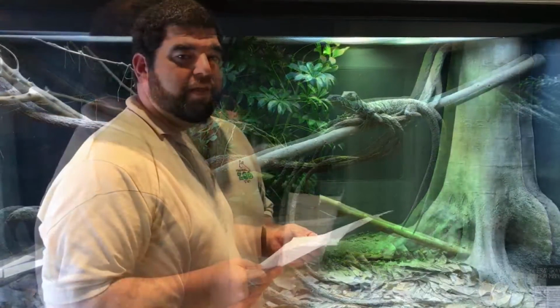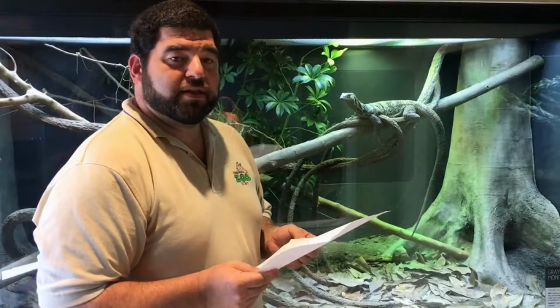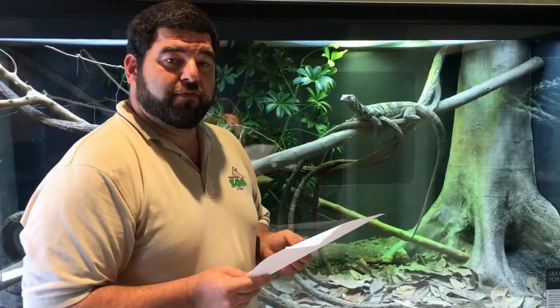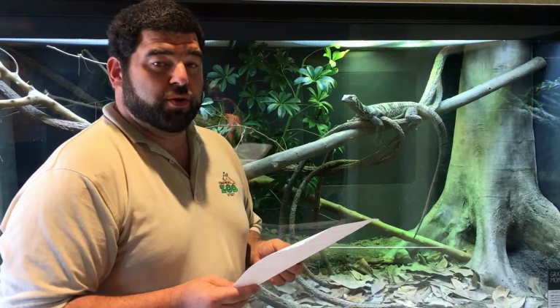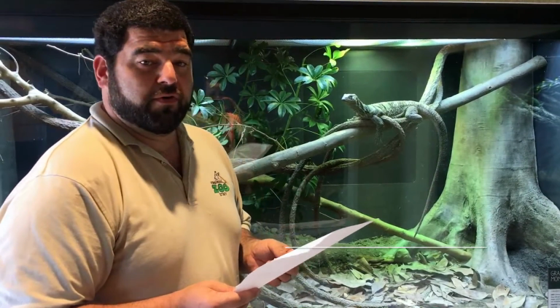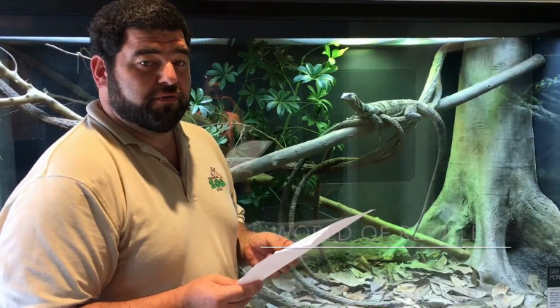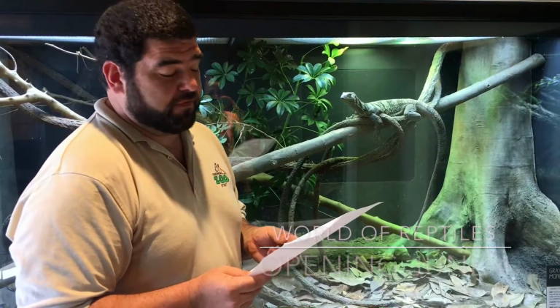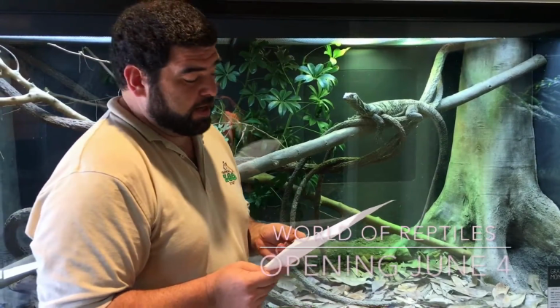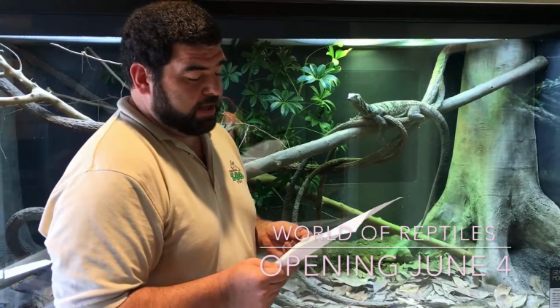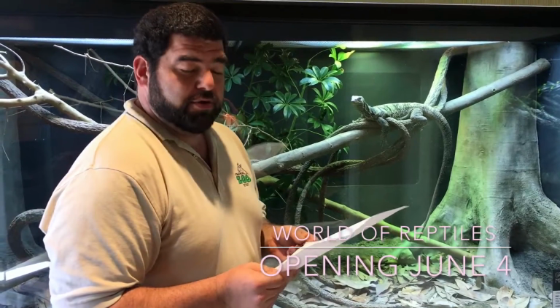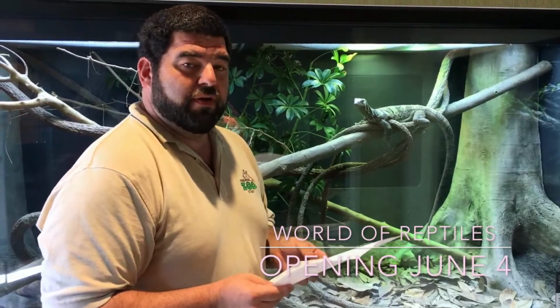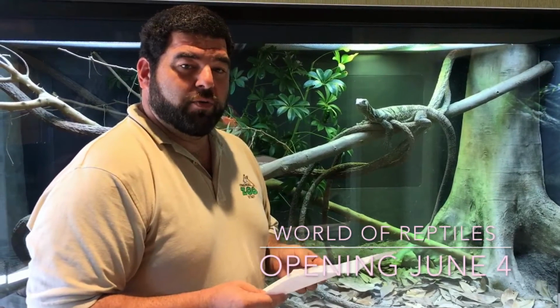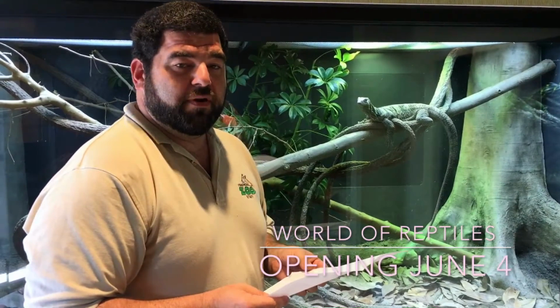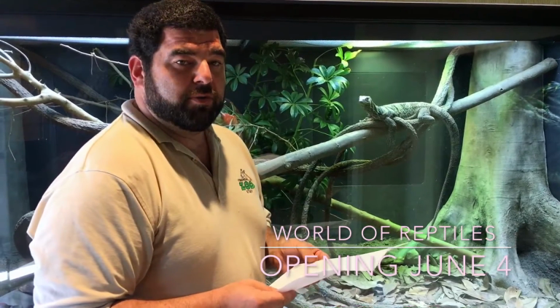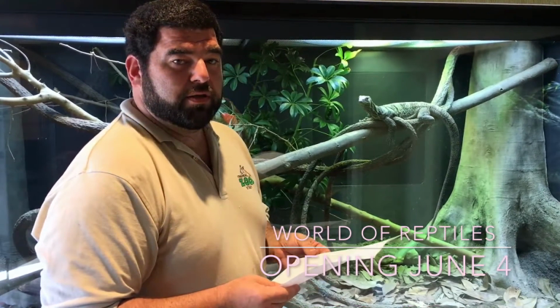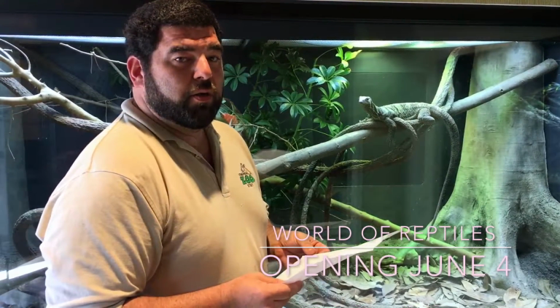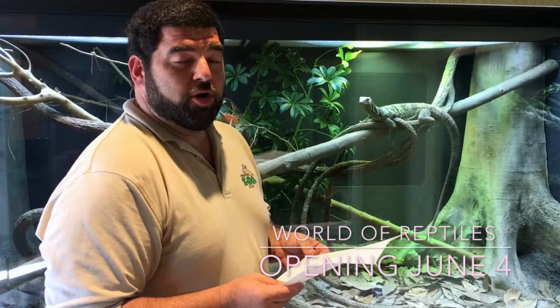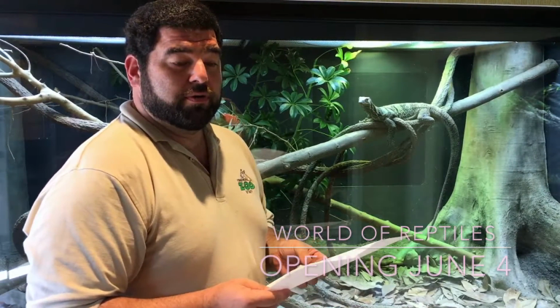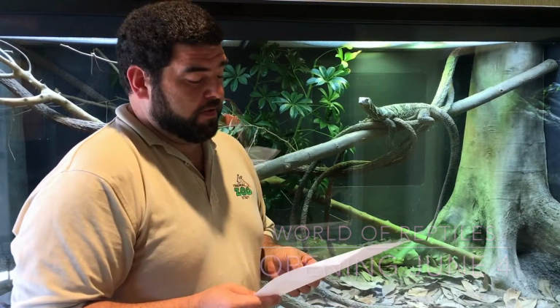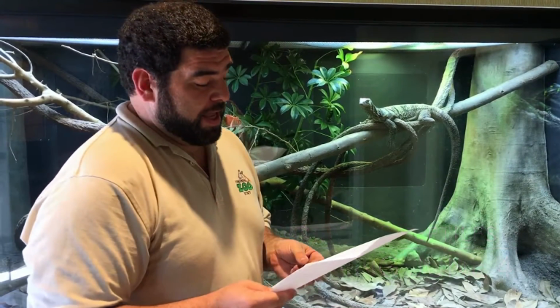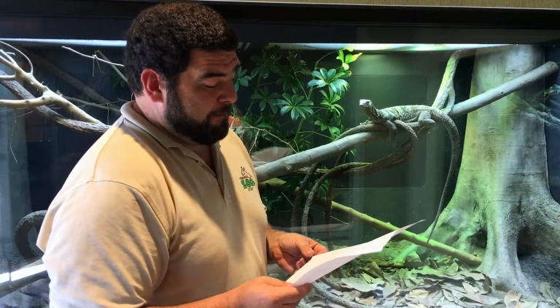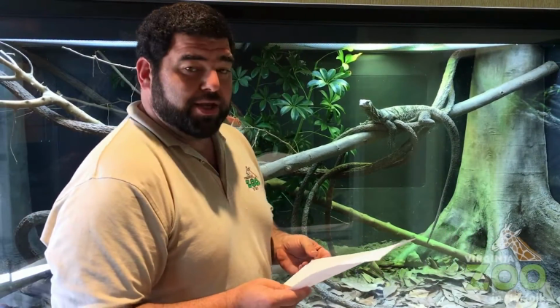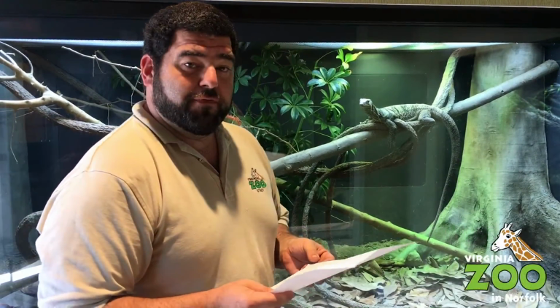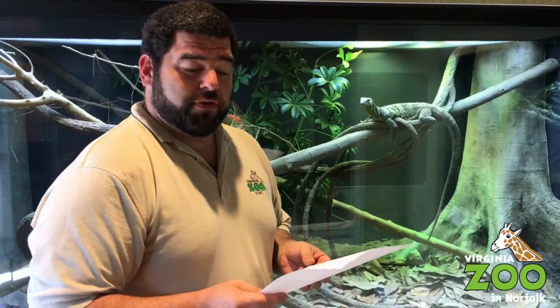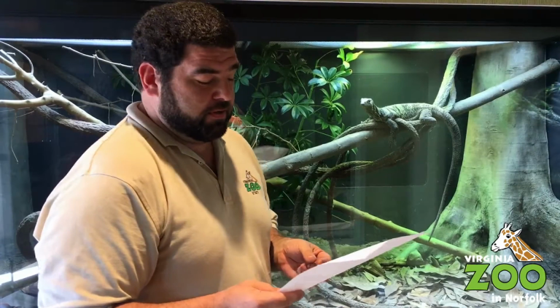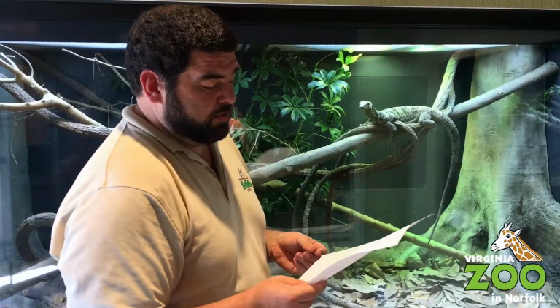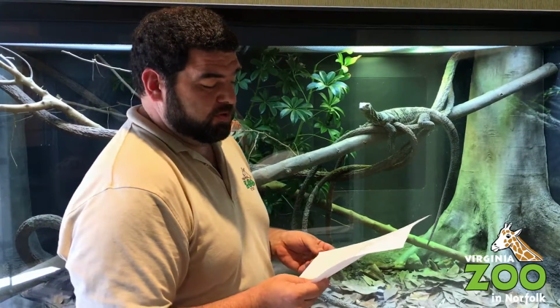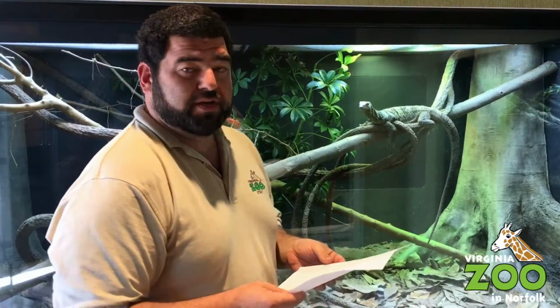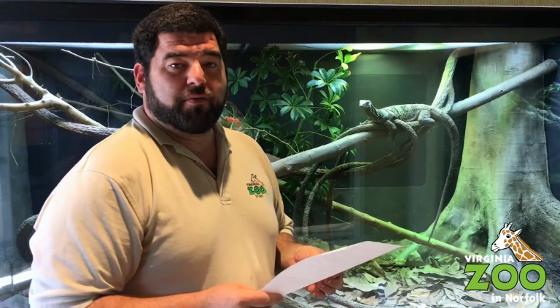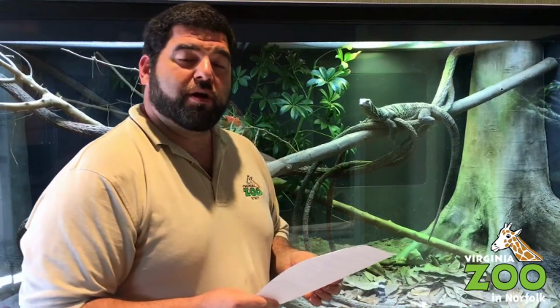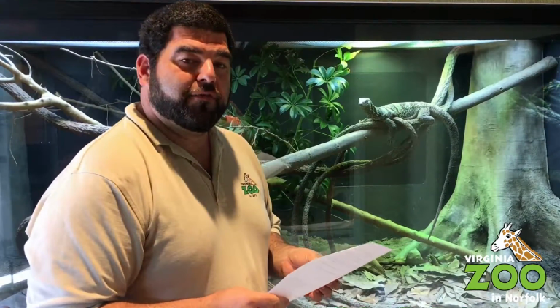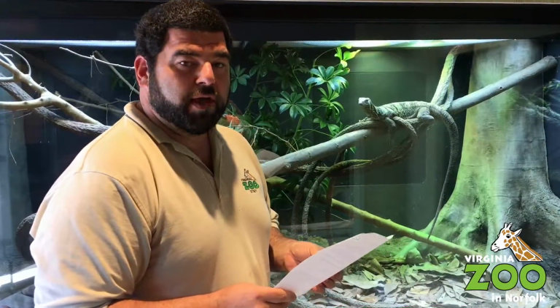Thanks again for joining me for Creature Feature Friday. The newly renovated World of Reptile Building will be open Monday, June 4th. We'll see you next Friday when we talk about the Frog Lab.